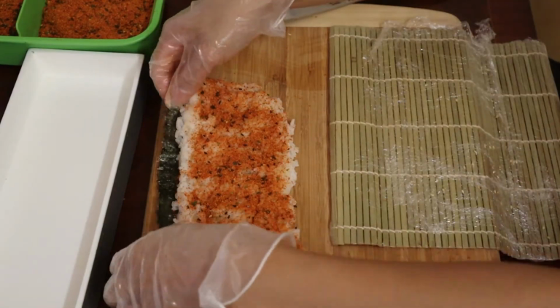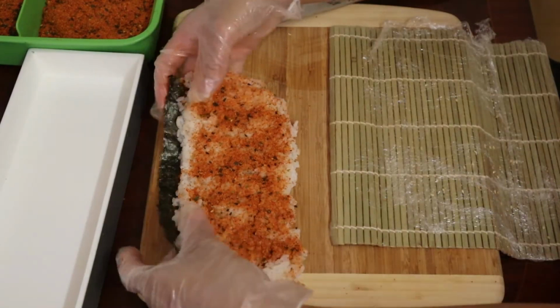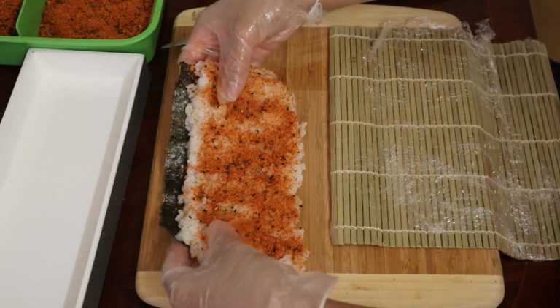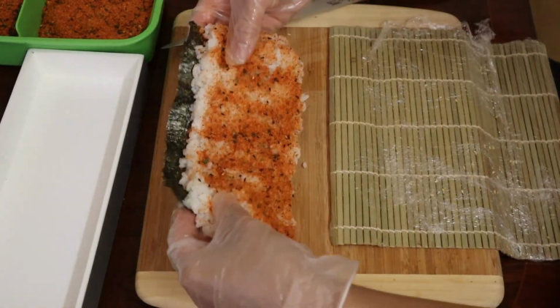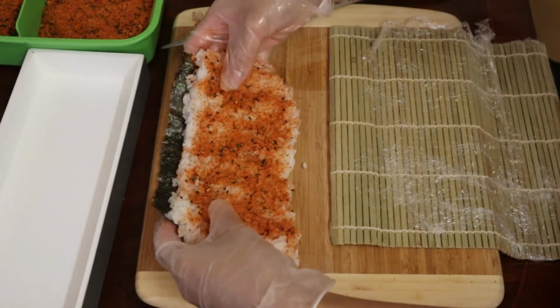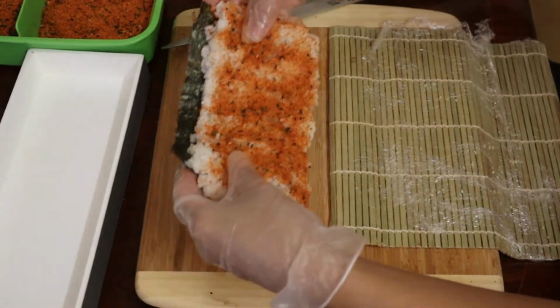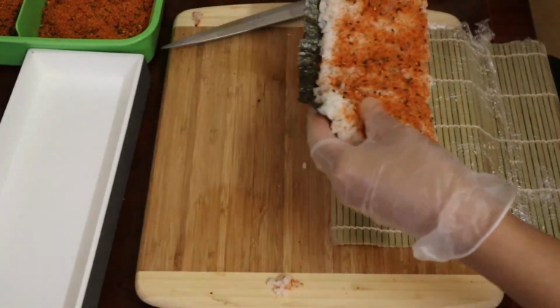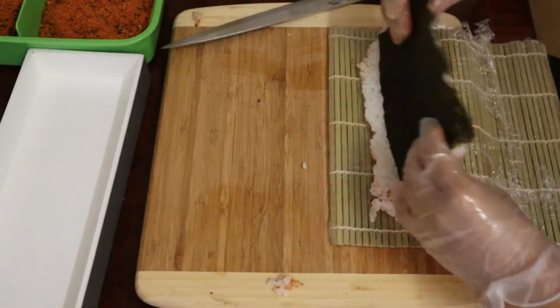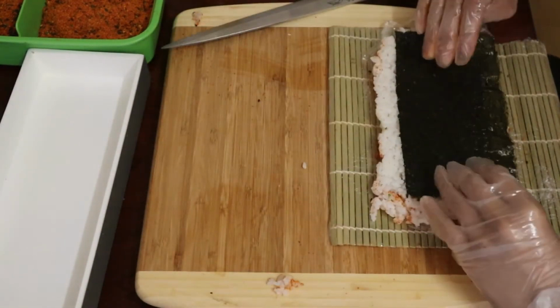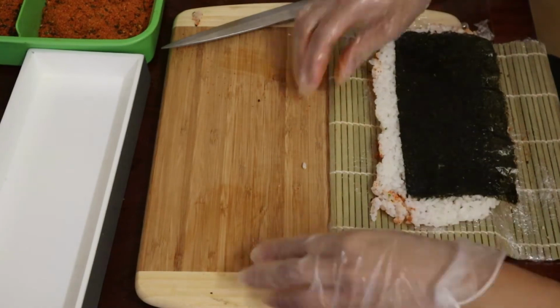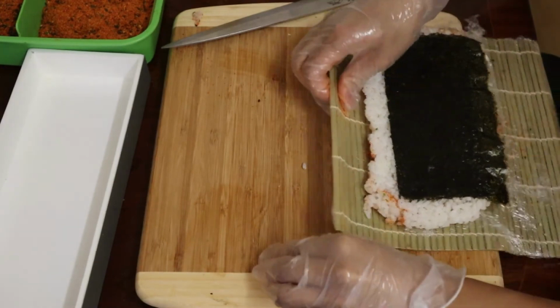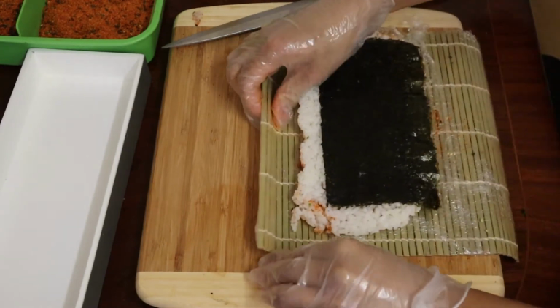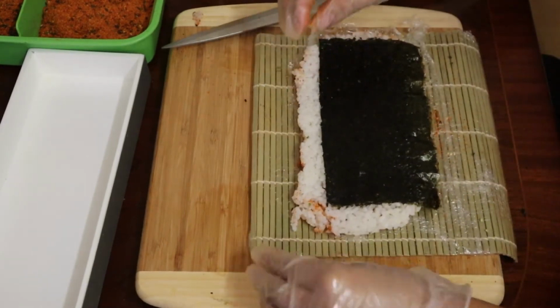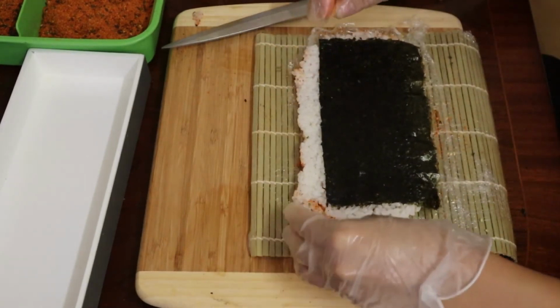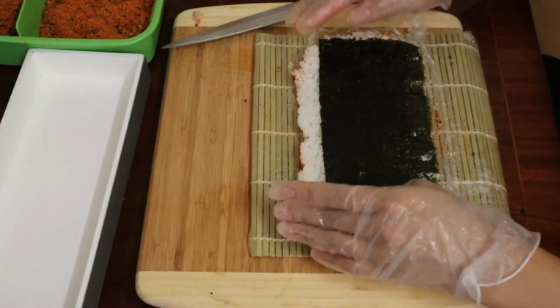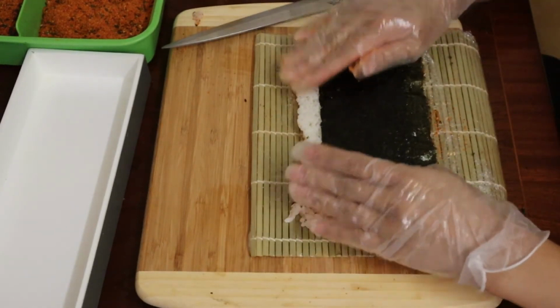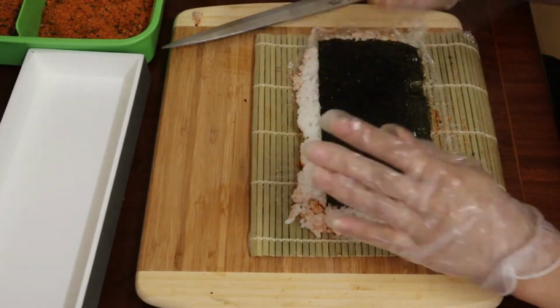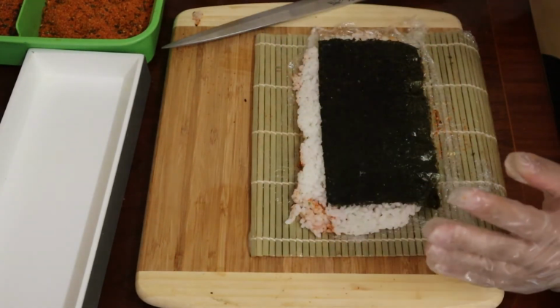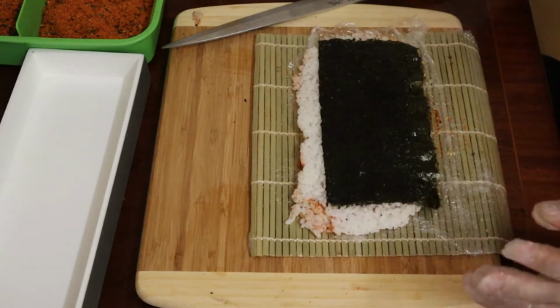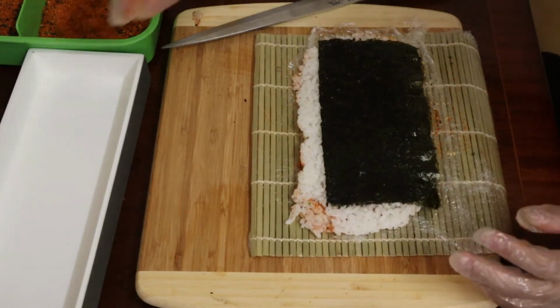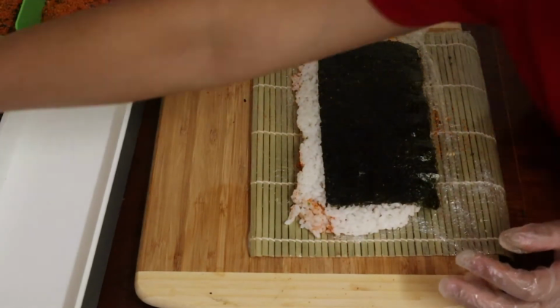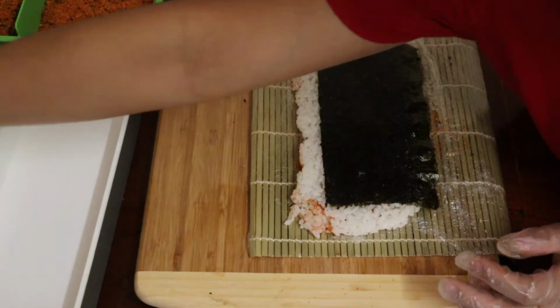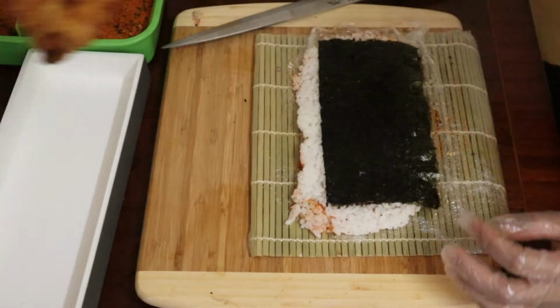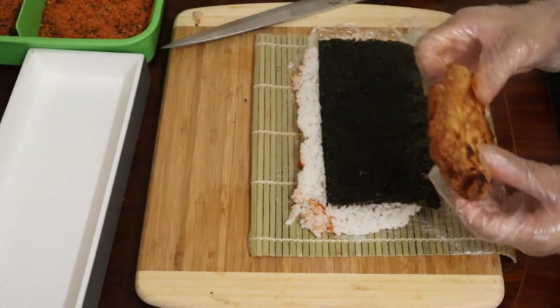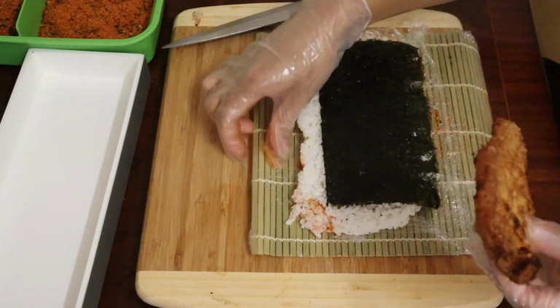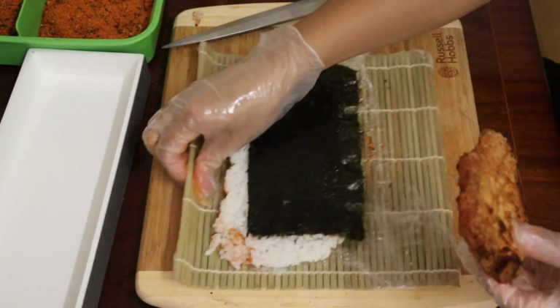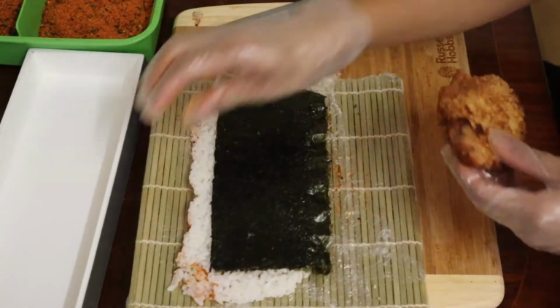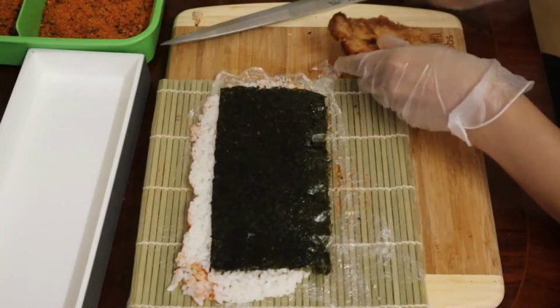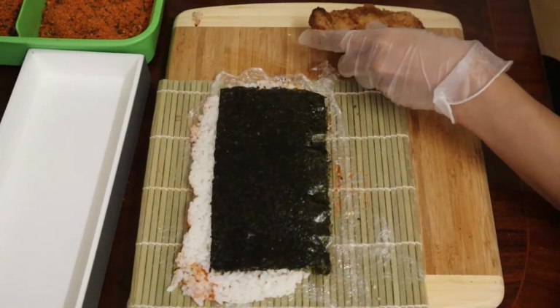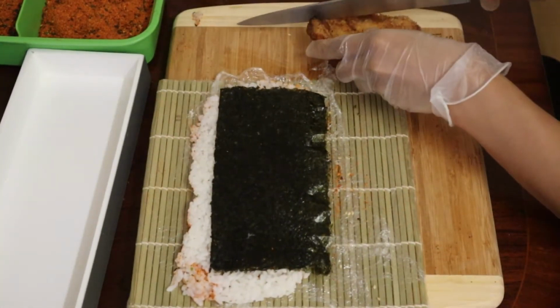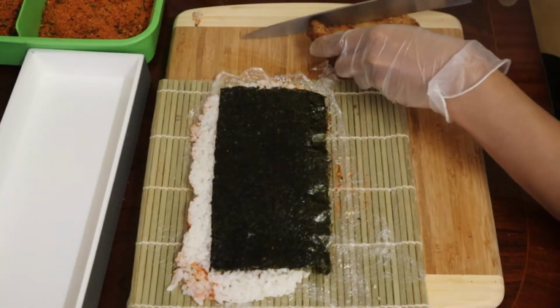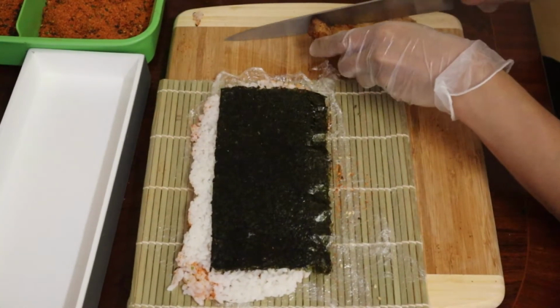Put it on the bamboo mat ready to flip. As you can see, there's rice at the edge of the seaweed, which makes it easier when rolling at the end.